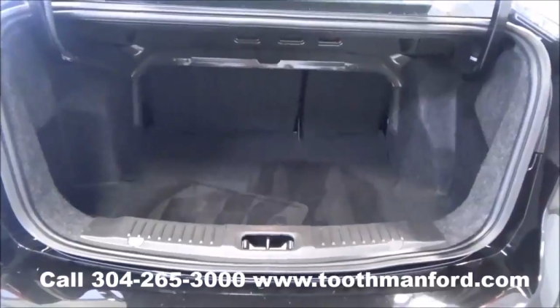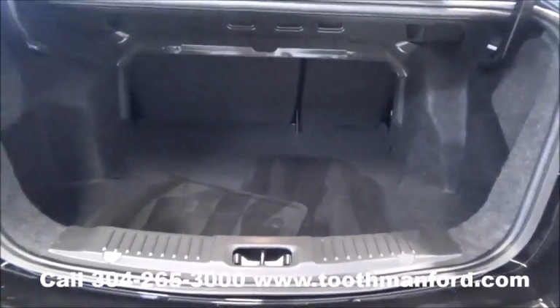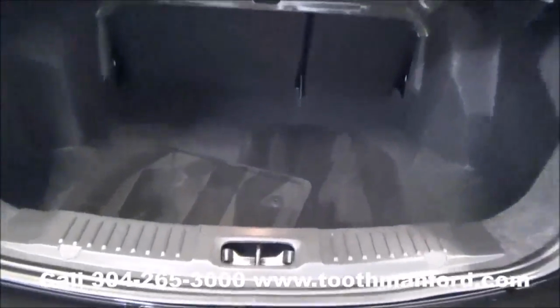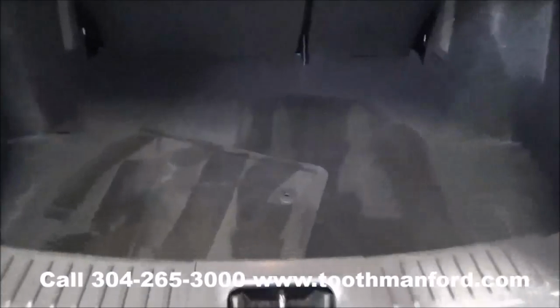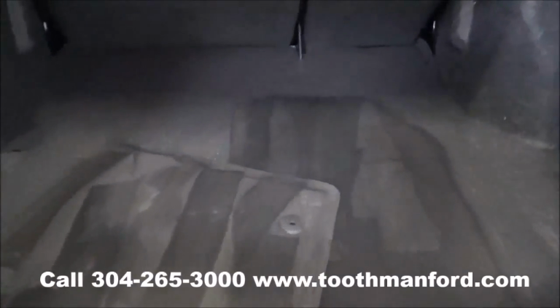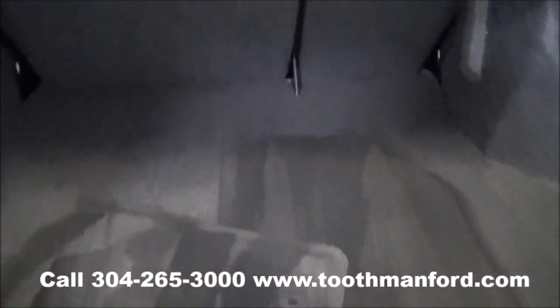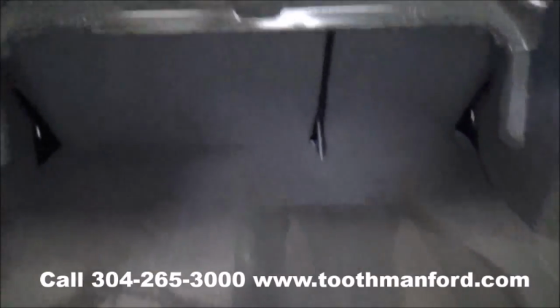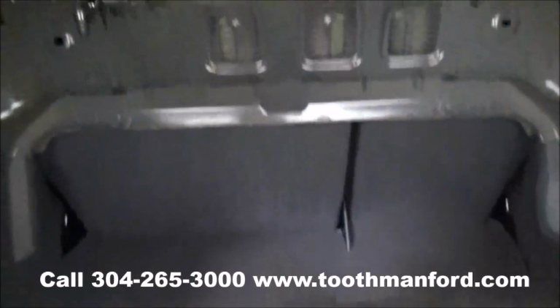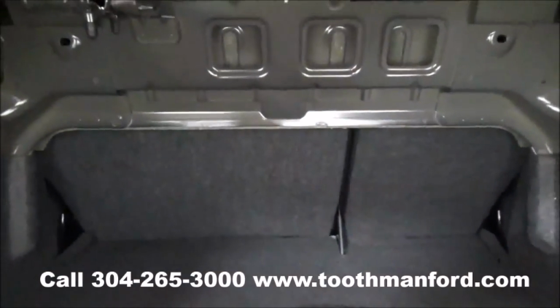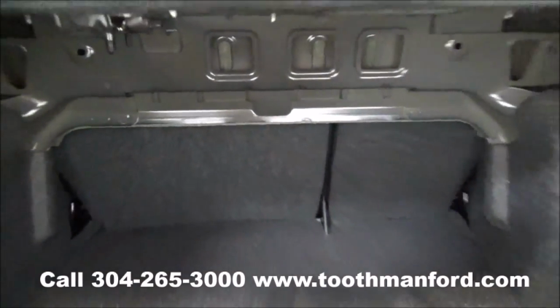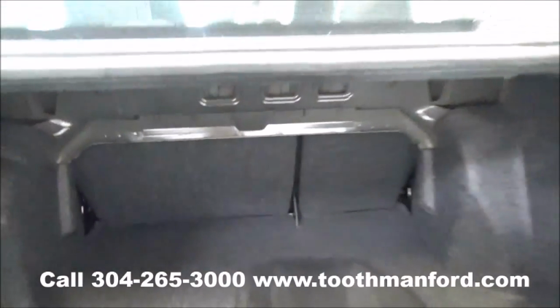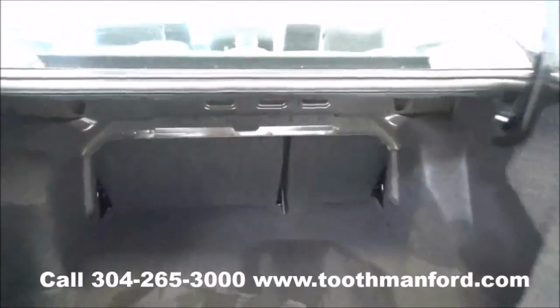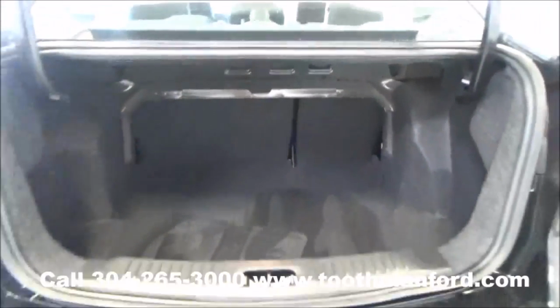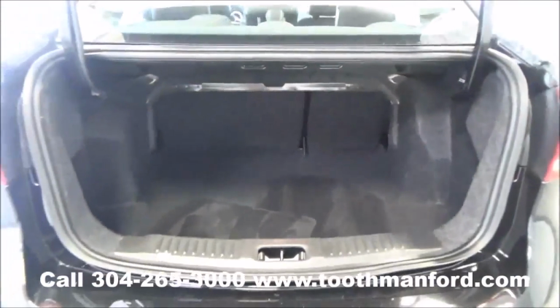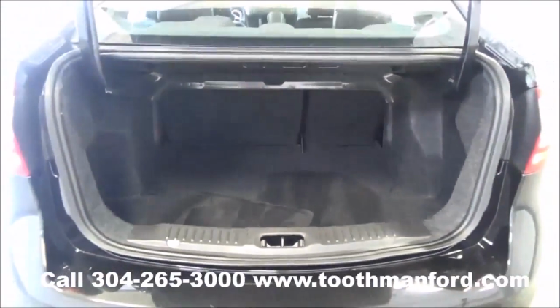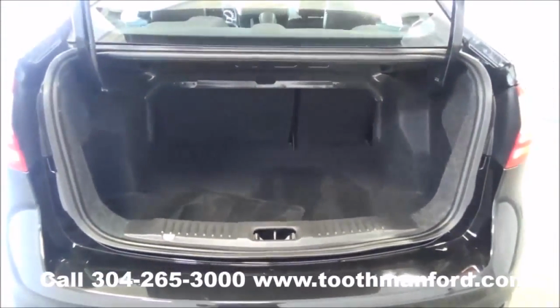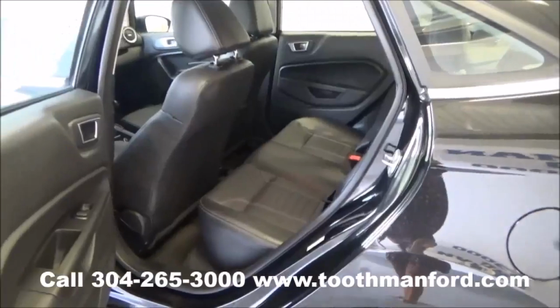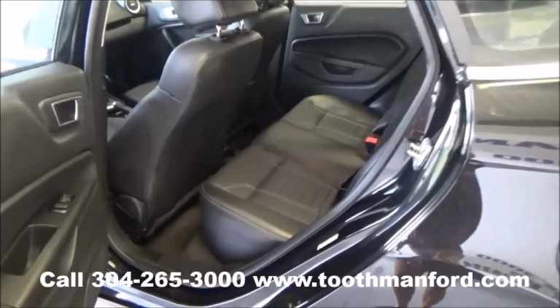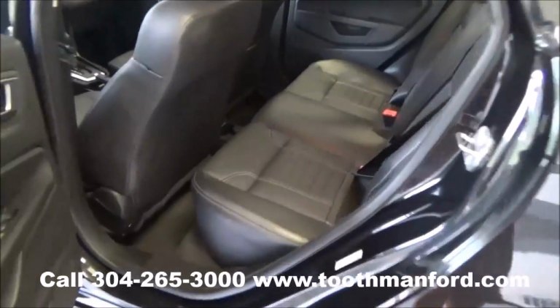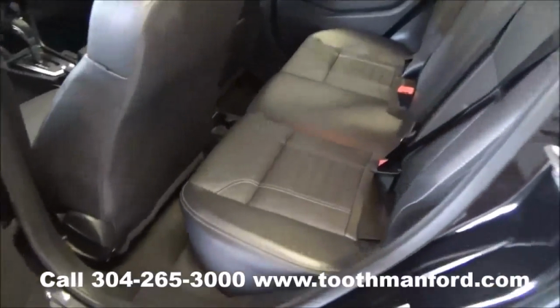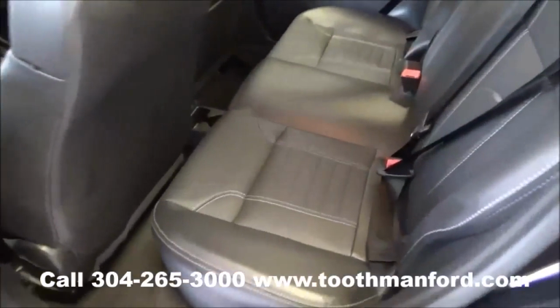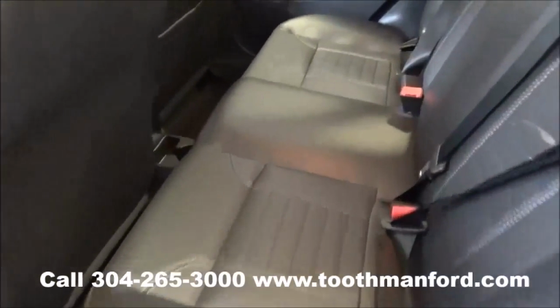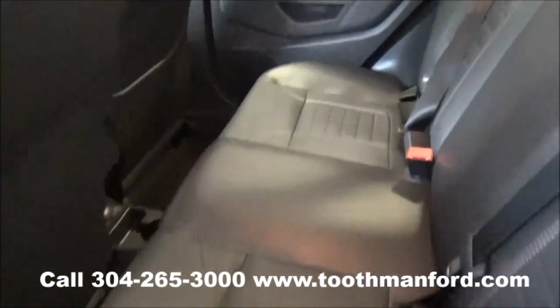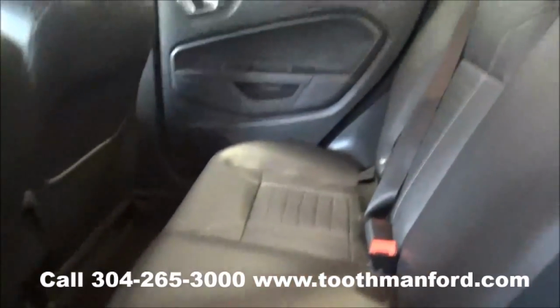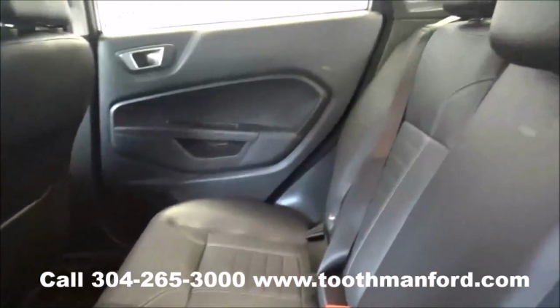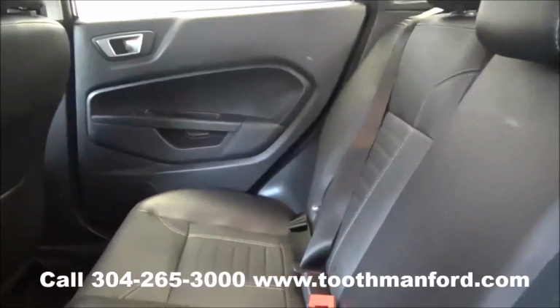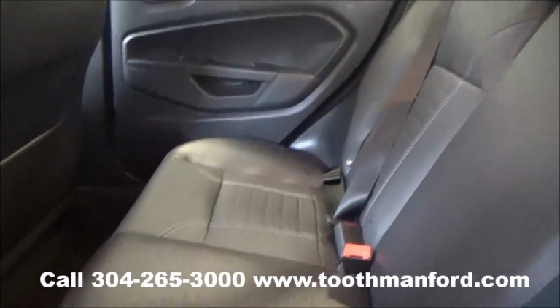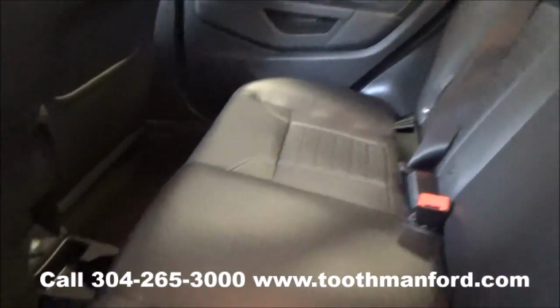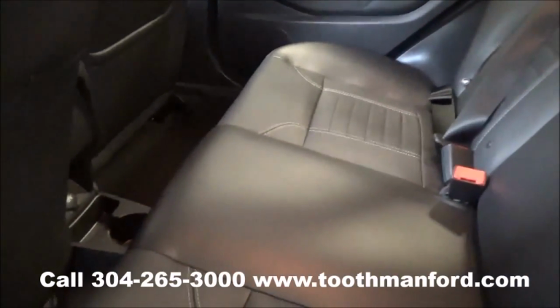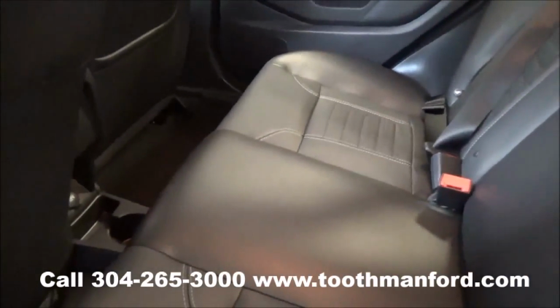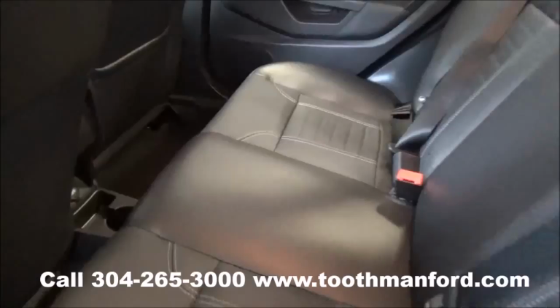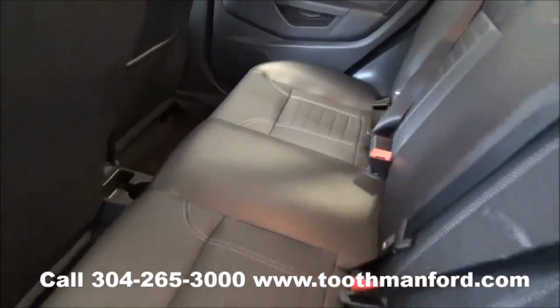I'm going to show you the trunk of the Fiesta and show you how much space there really is. Here's your second row — it has the leather interior and your cup holders.